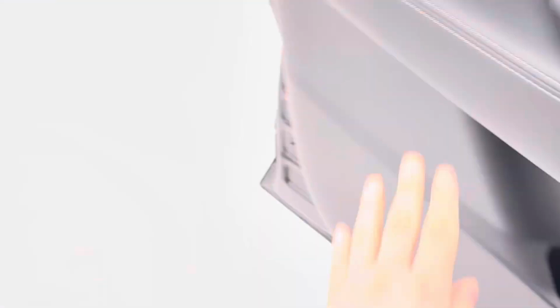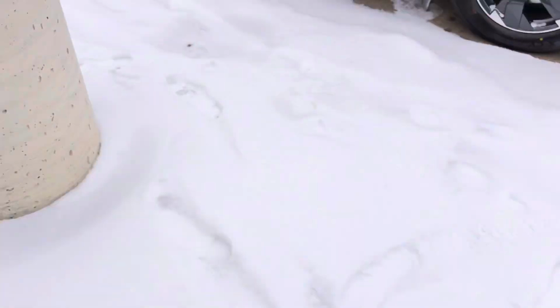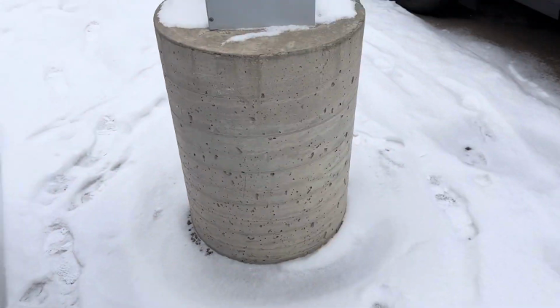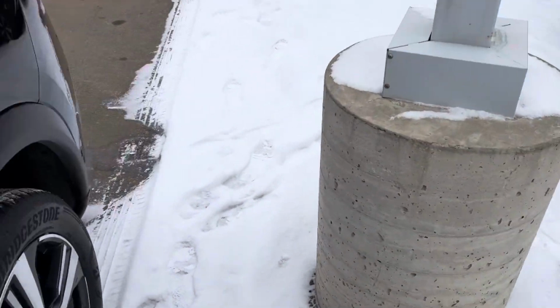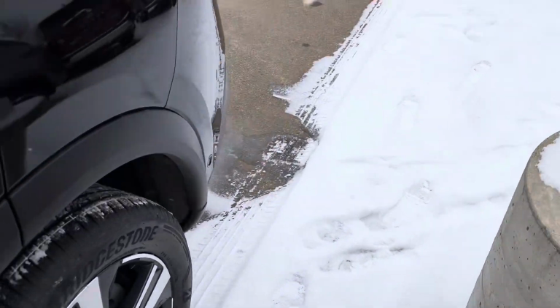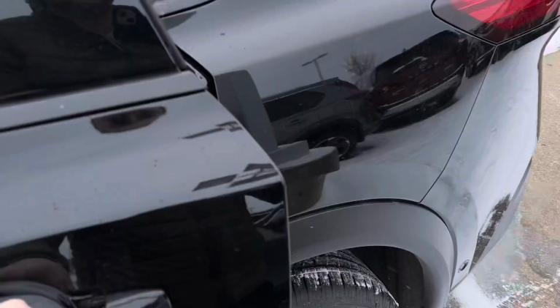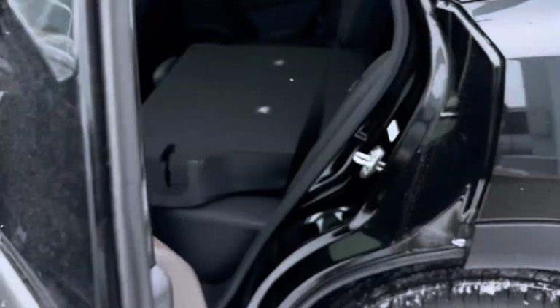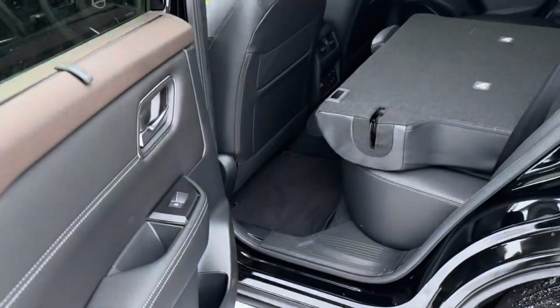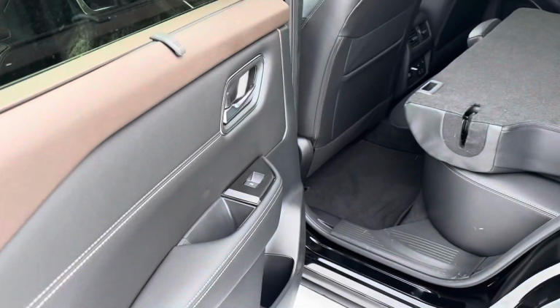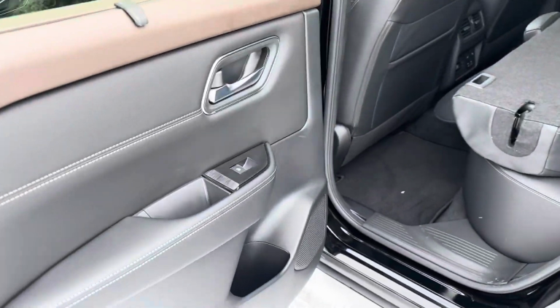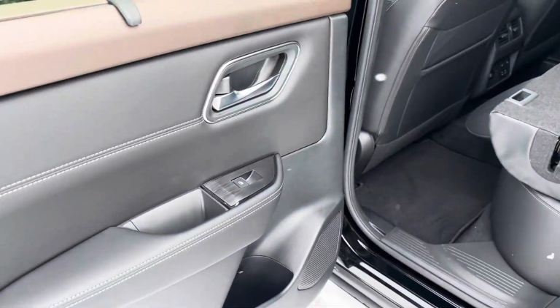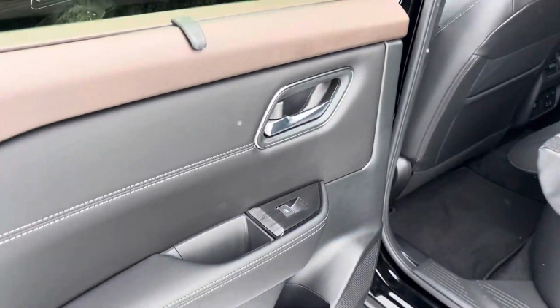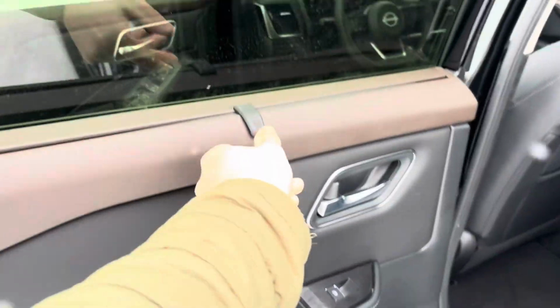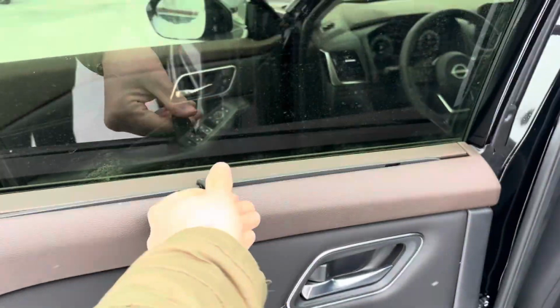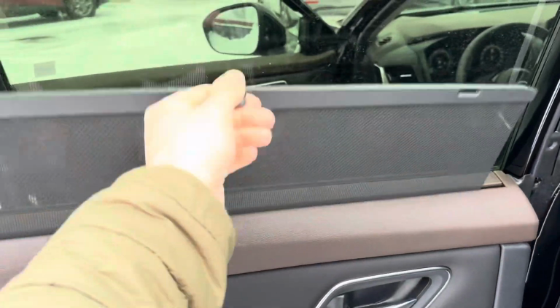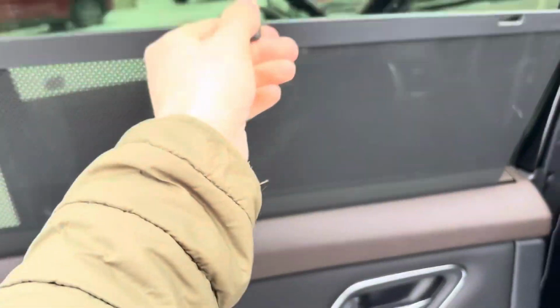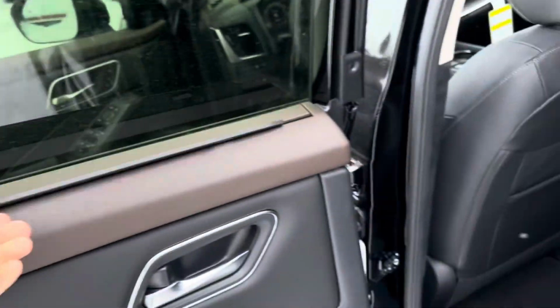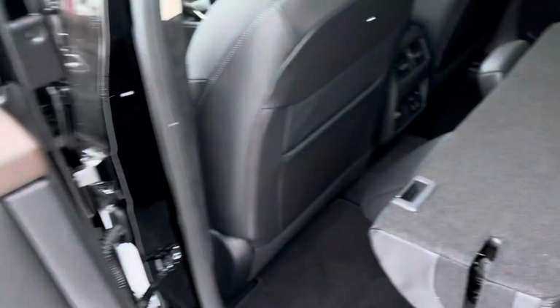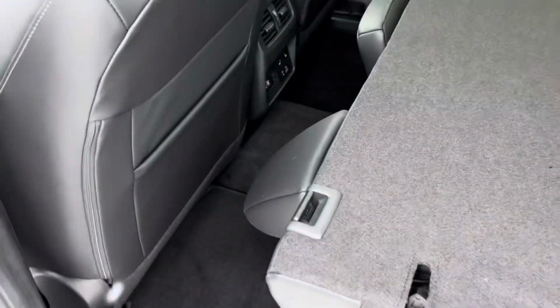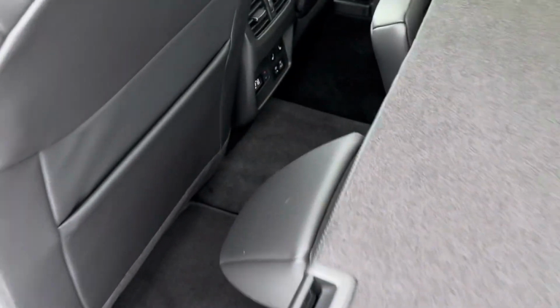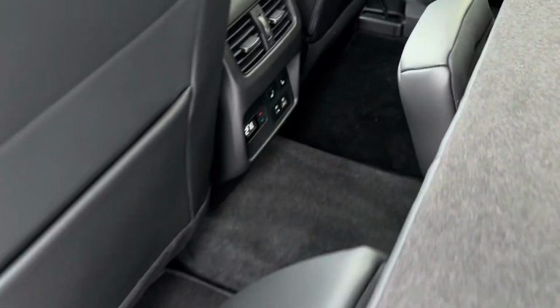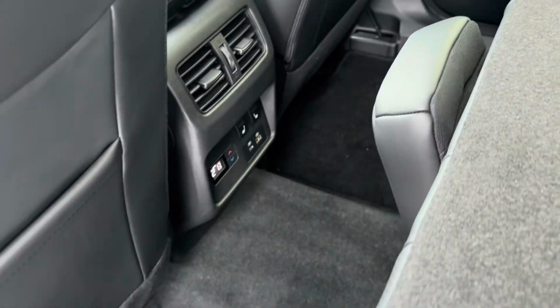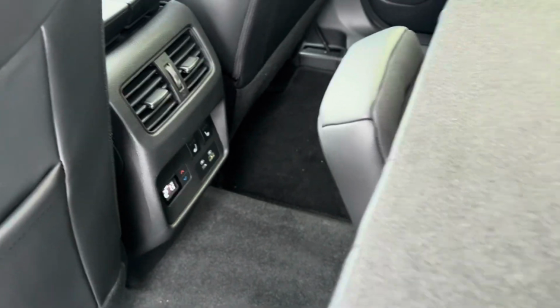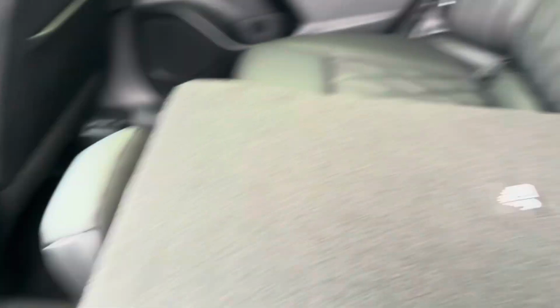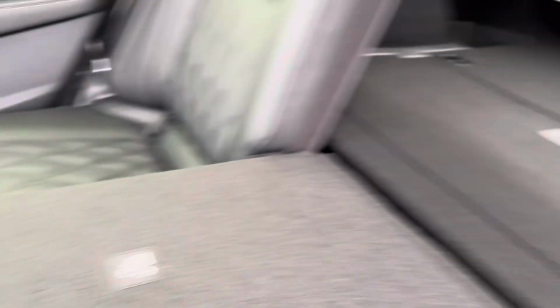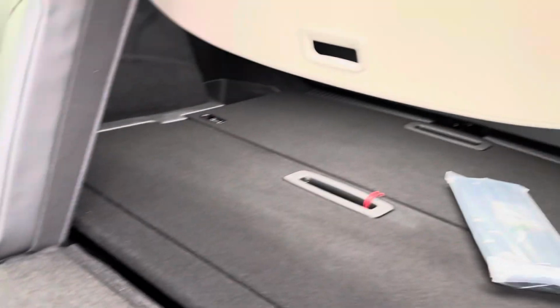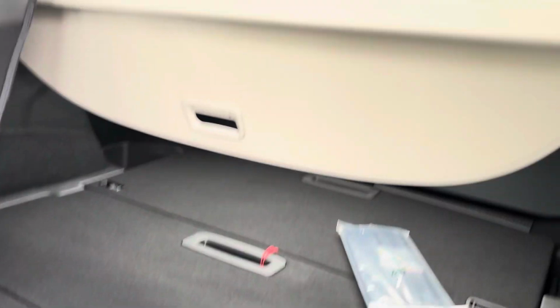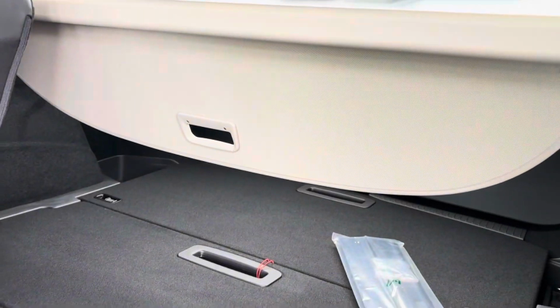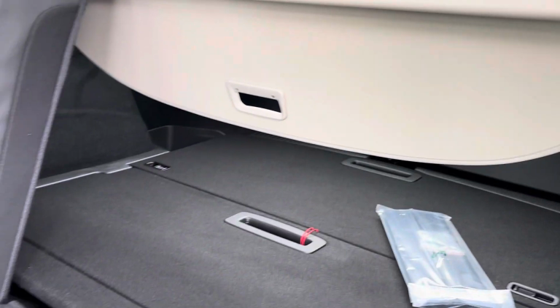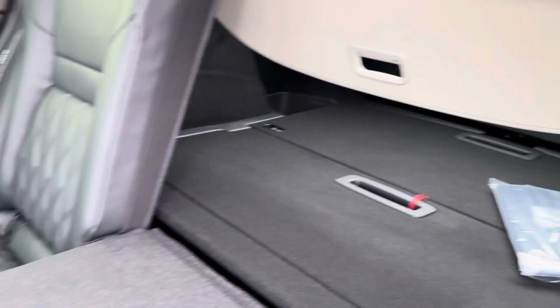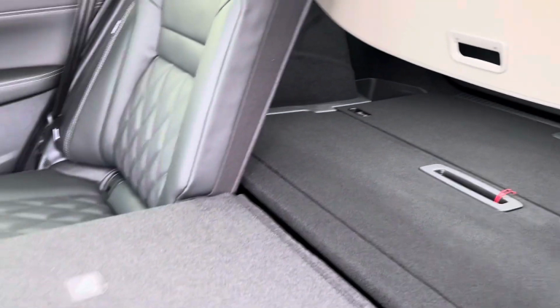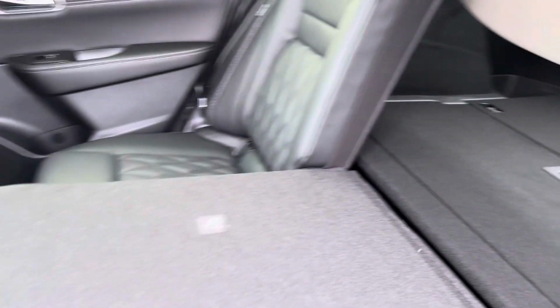Let's take a look at the back here. These doors do actually open up 90 degrees, and you do get blinders on each door as well as heated seats in the back. You've got your privacy cover back there as well.